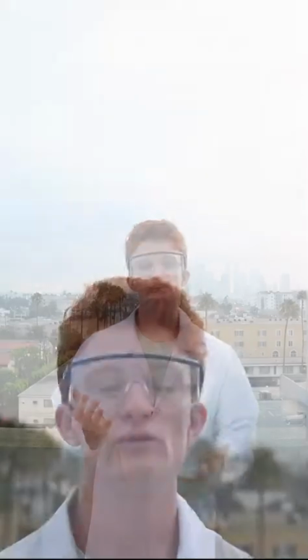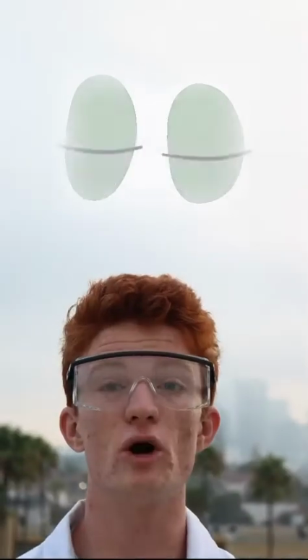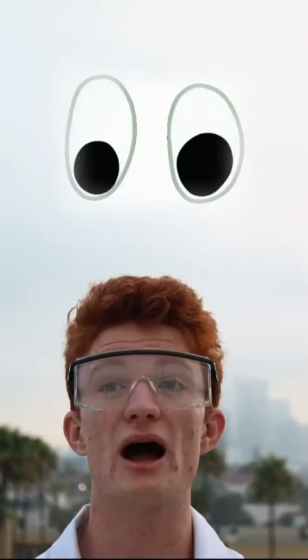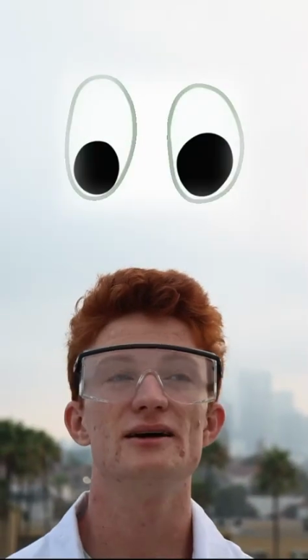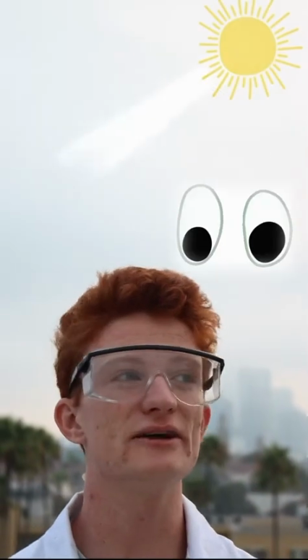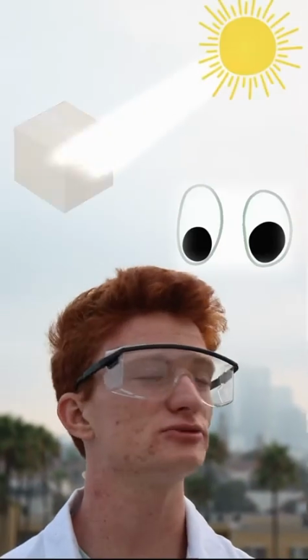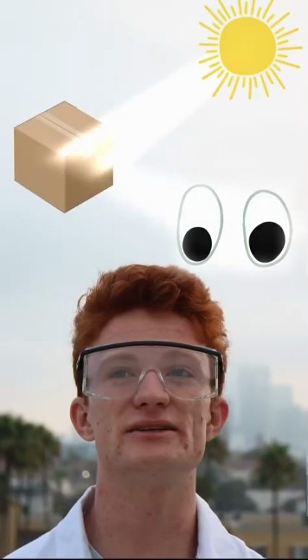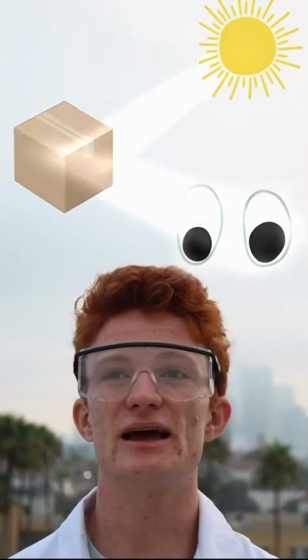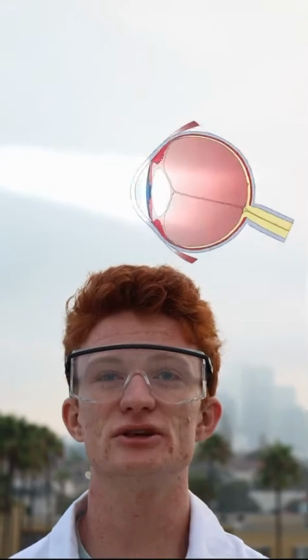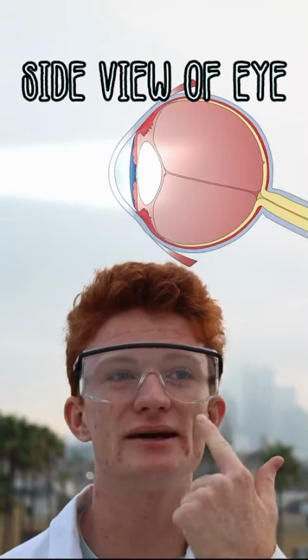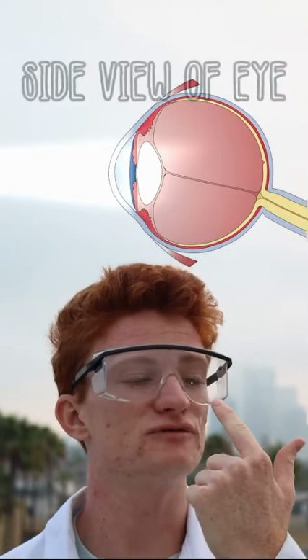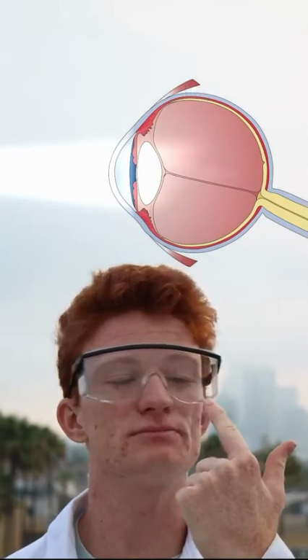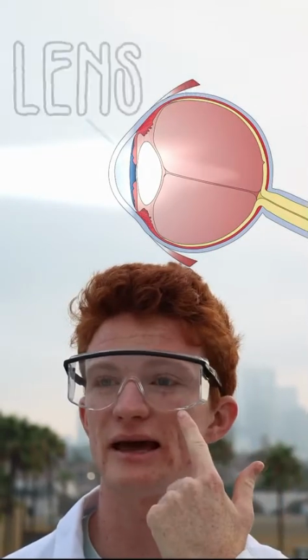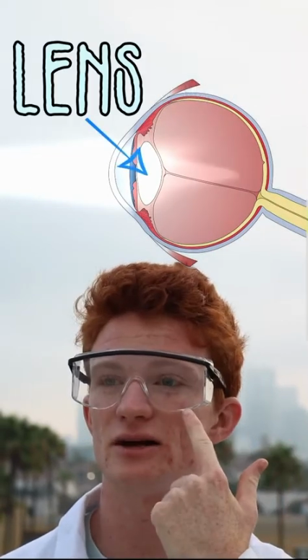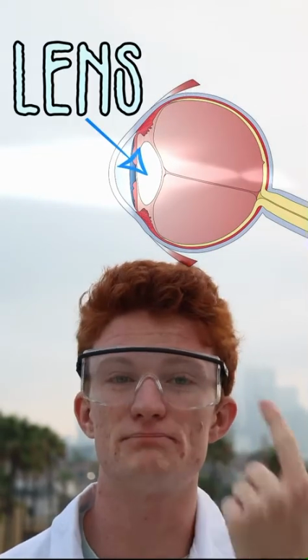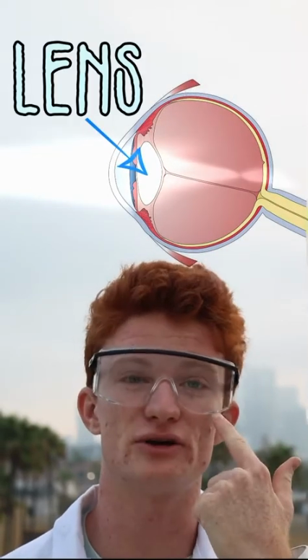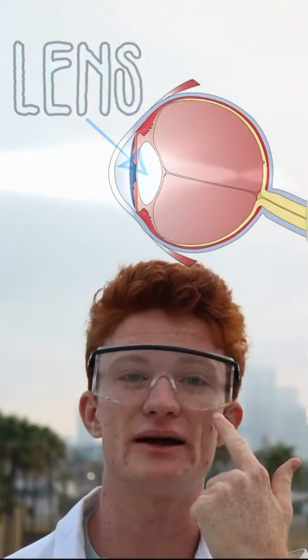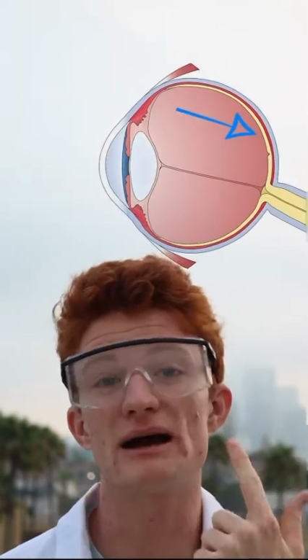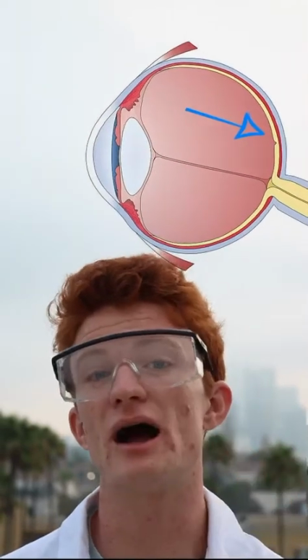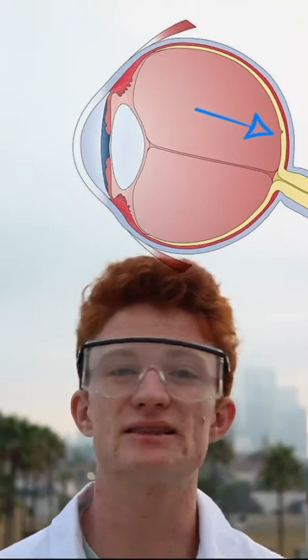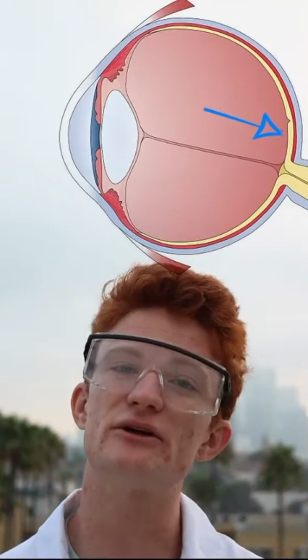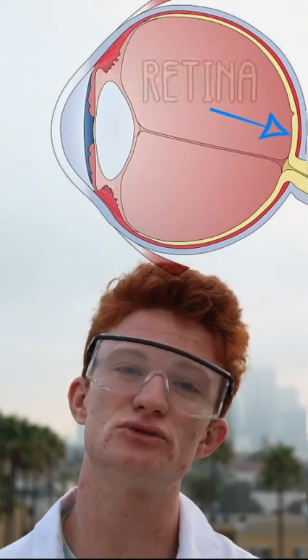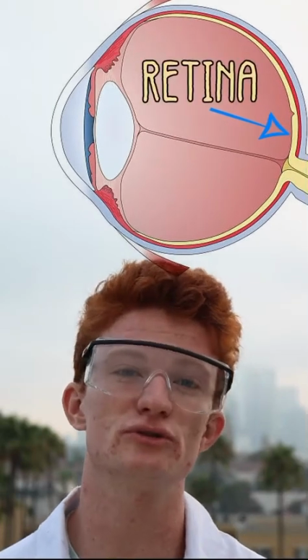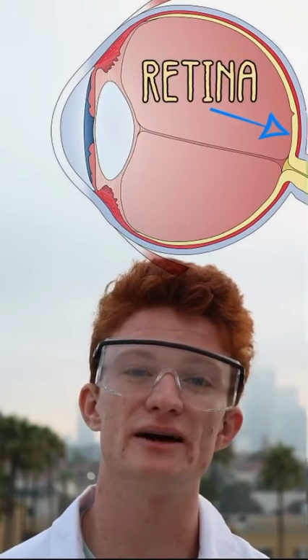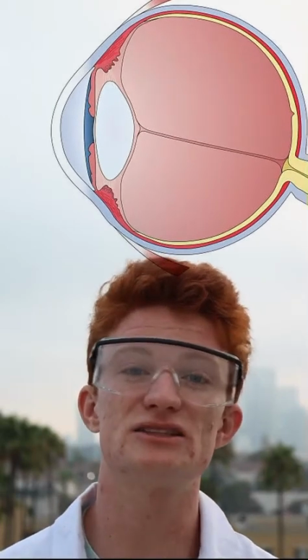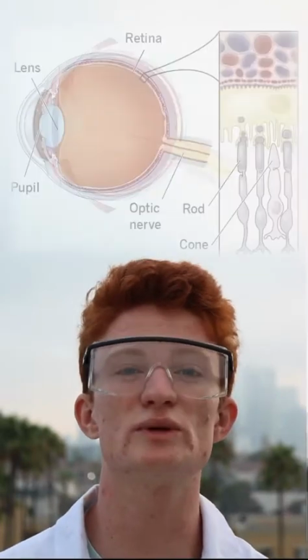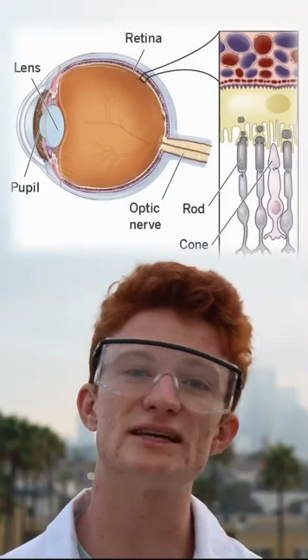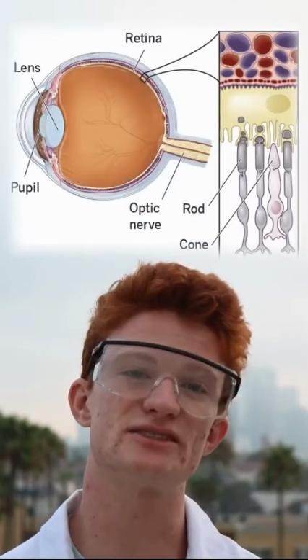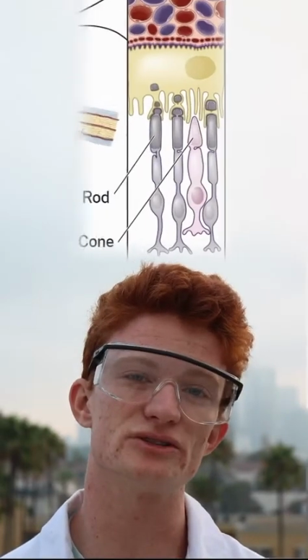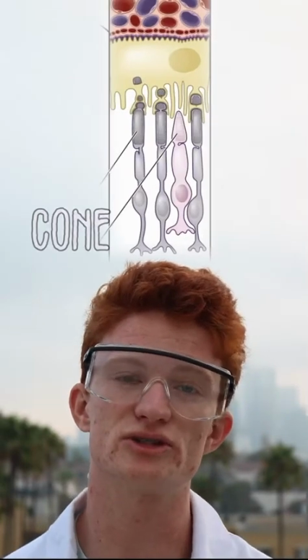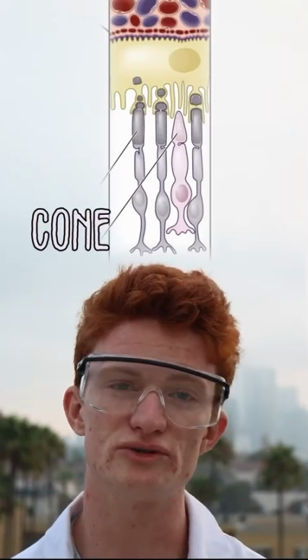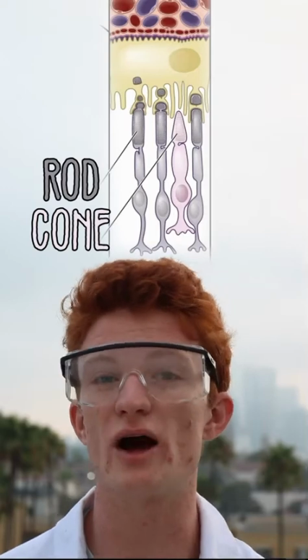When you open your eyes, light from your surroundings enters your eye, is focused by your lens onto the back of your eye. In the back of your eye is a thin layer of tissue called your retina. It's filled with light-sensitive cells called cones and rods.